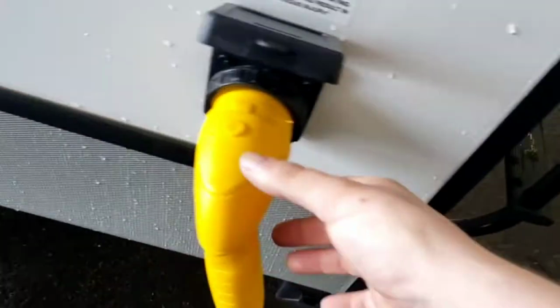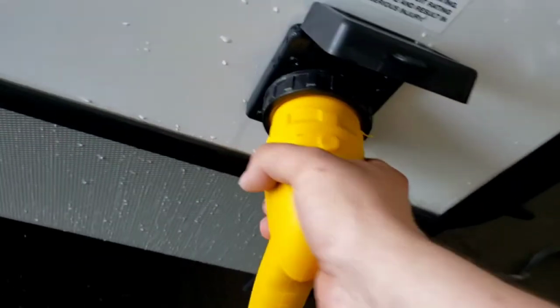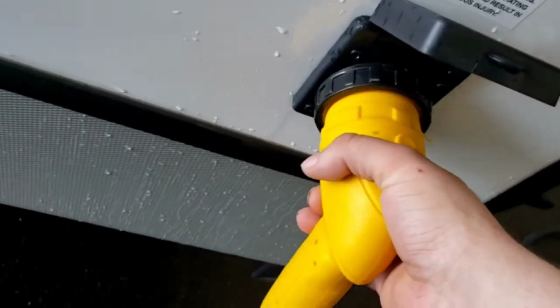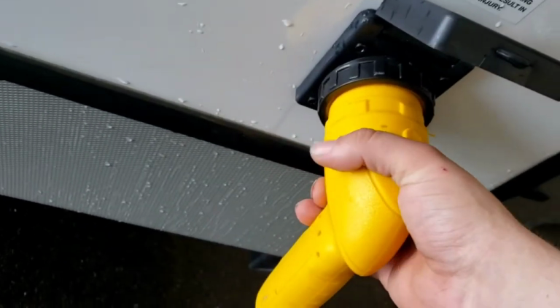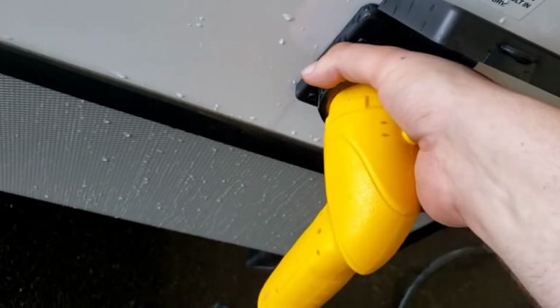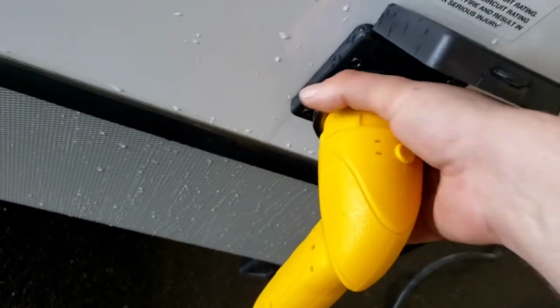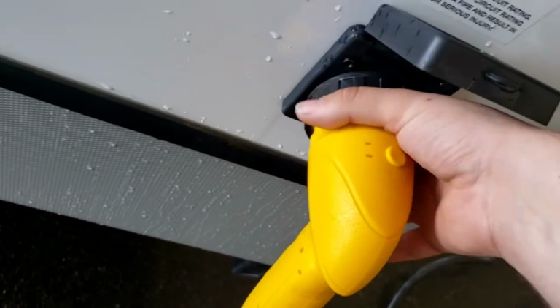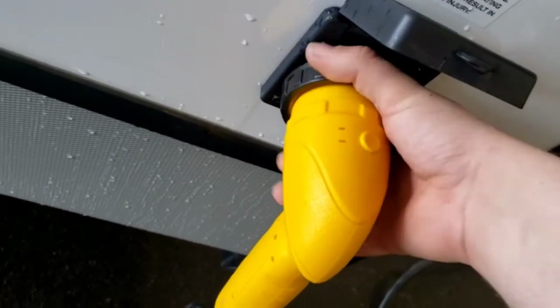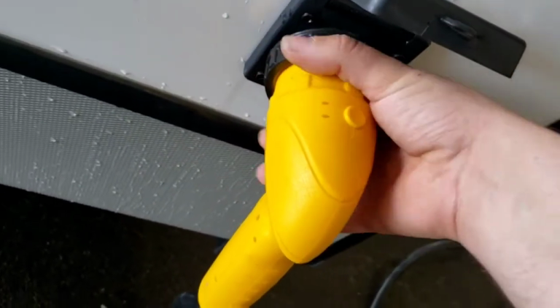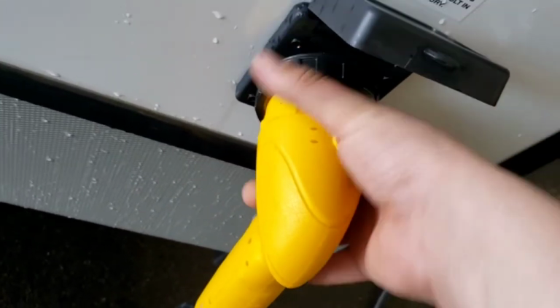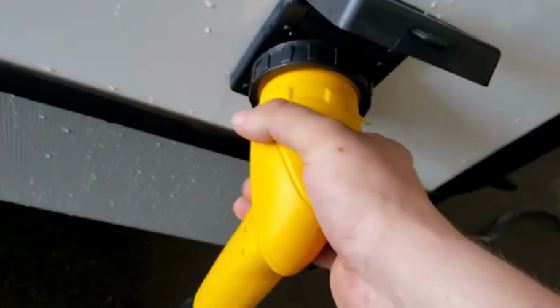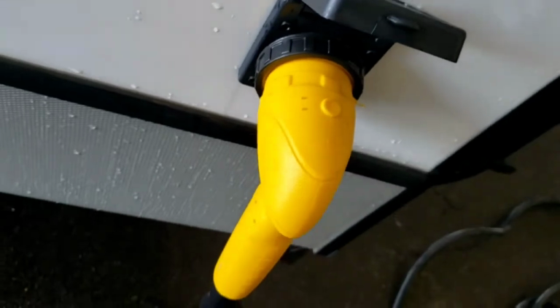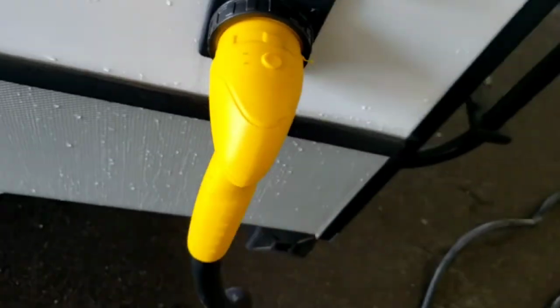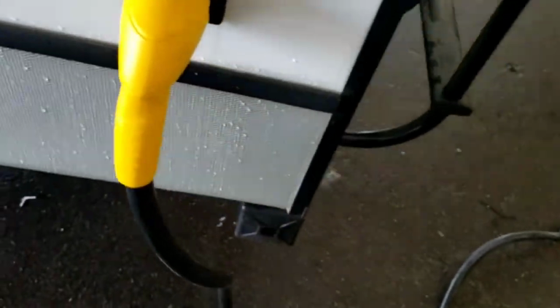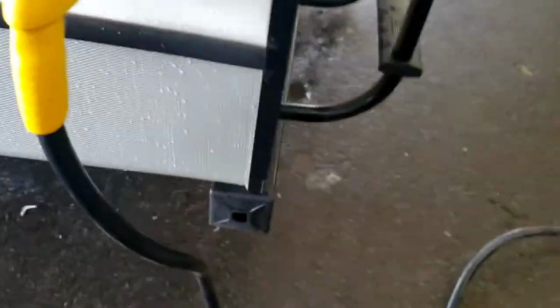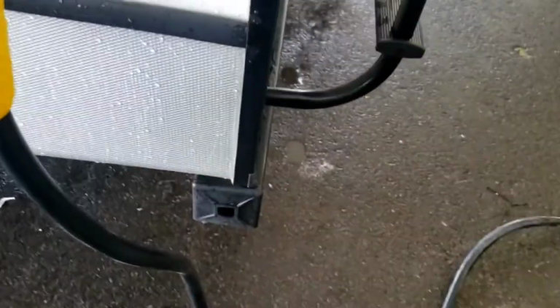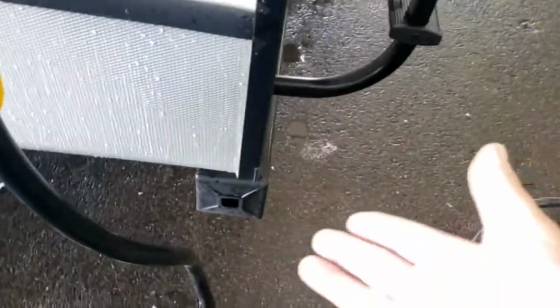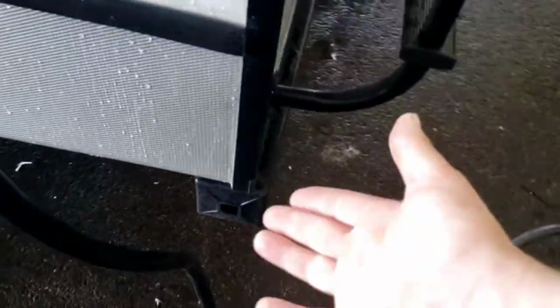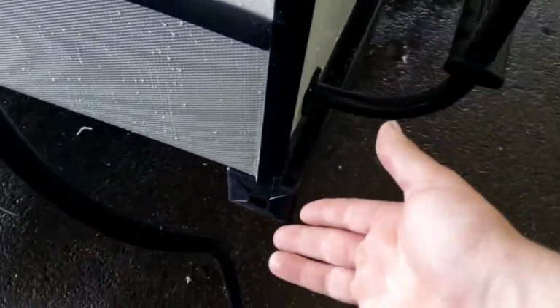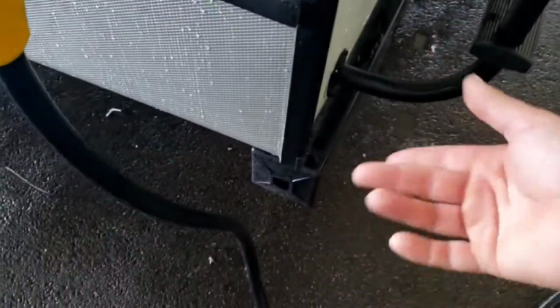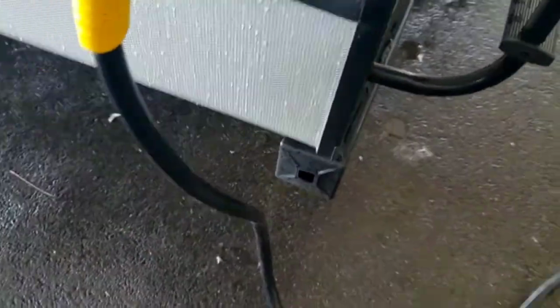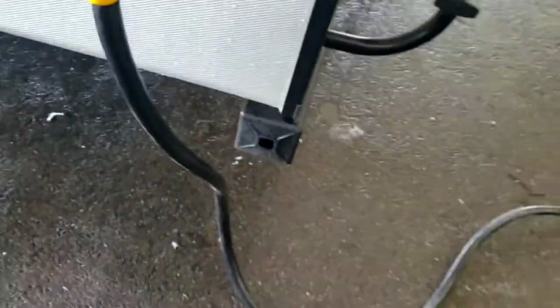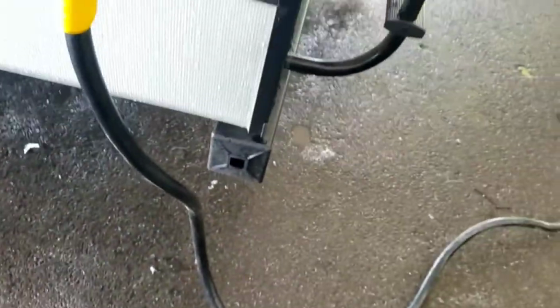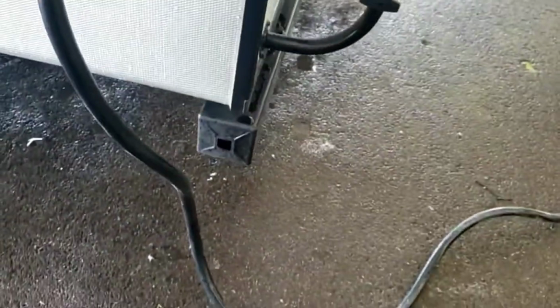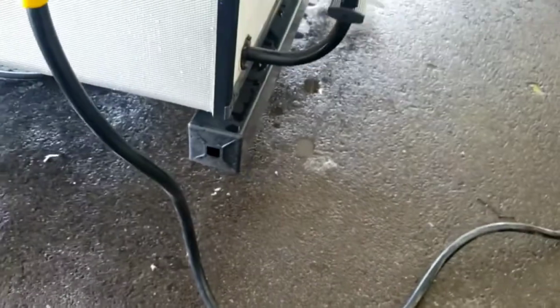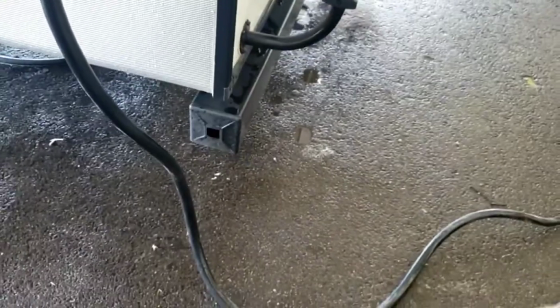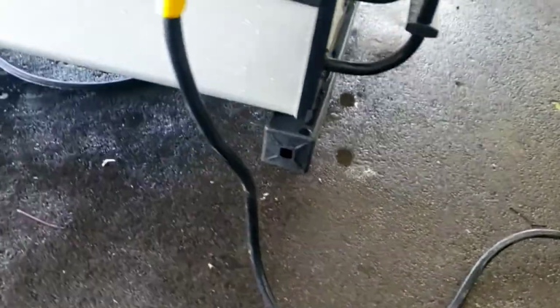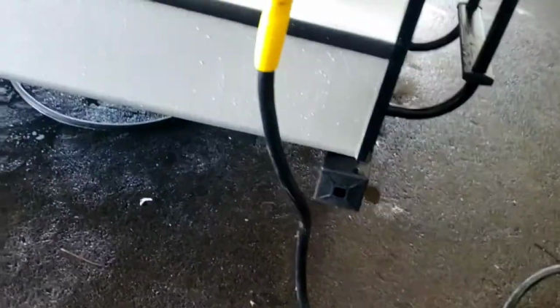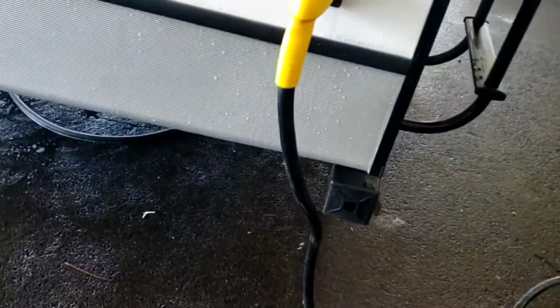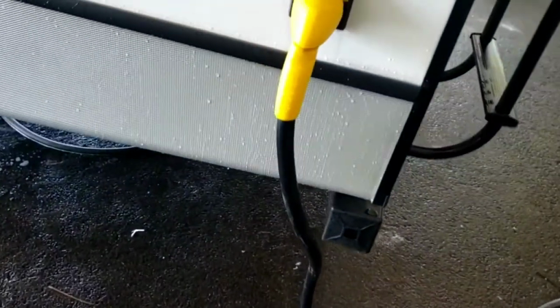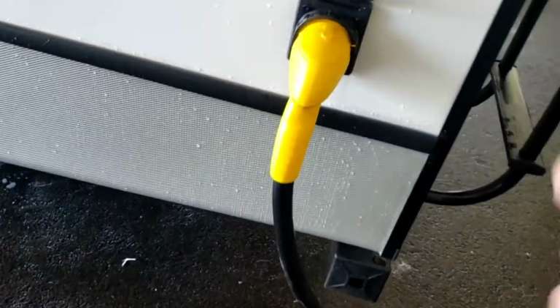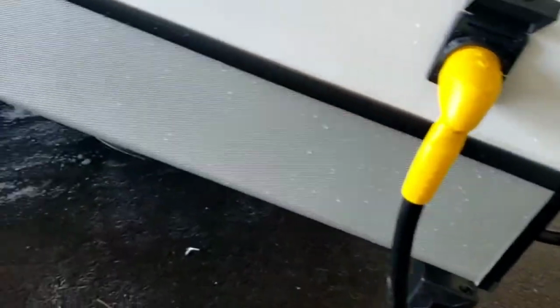I'm going to twist this on — you can tighten it up some more. Nice and solid. The bumper cap comes off — that's the perfect spot to store your sewer hose. These do not come with a sewer hose; that'll have to be a separate purchase.